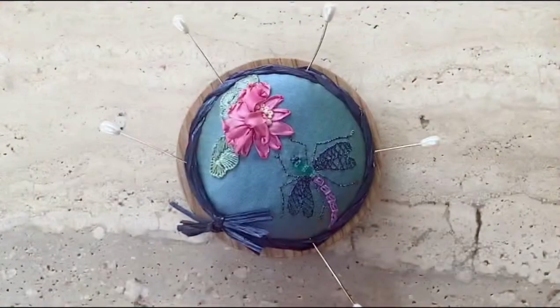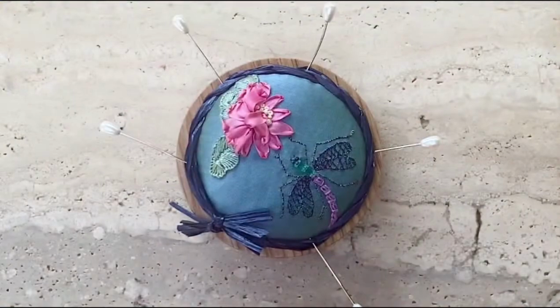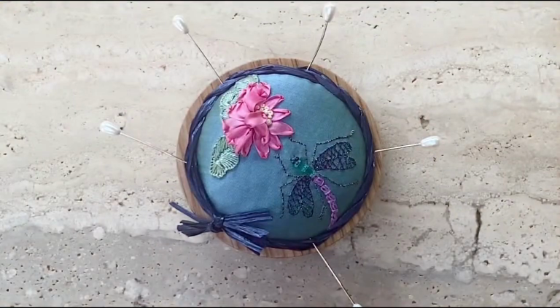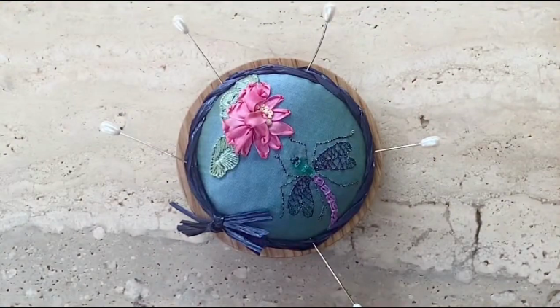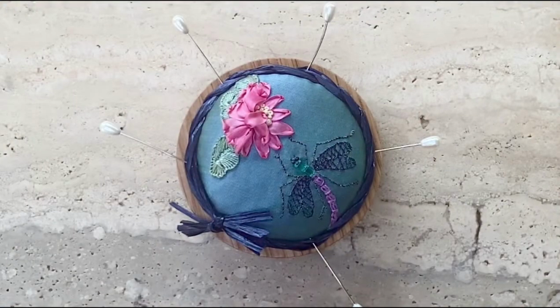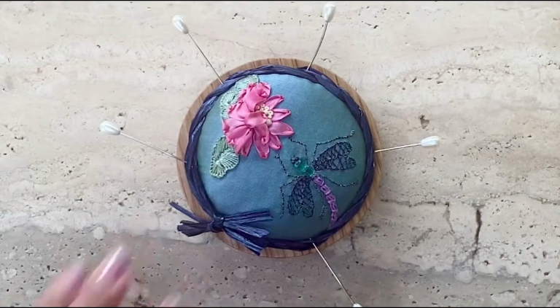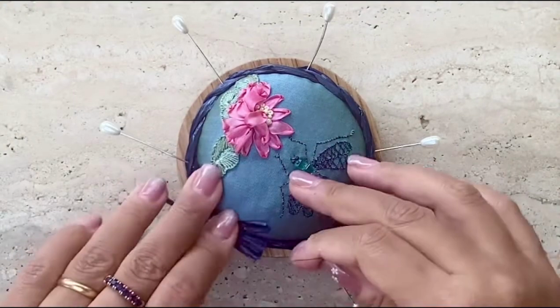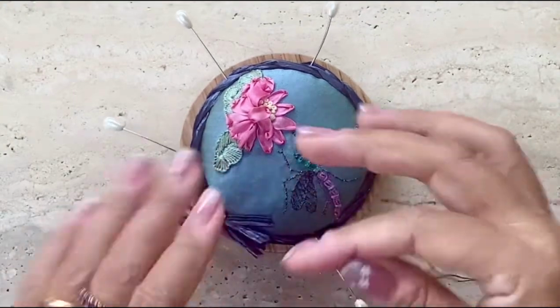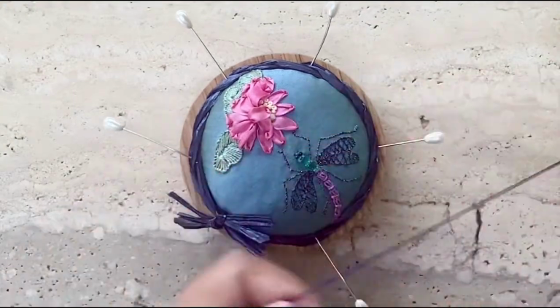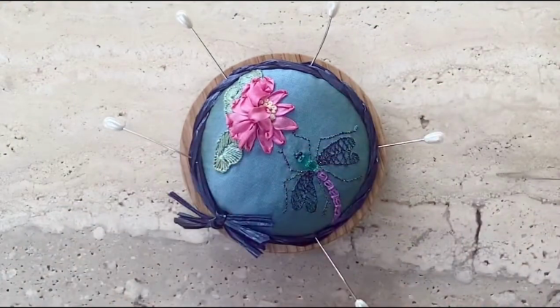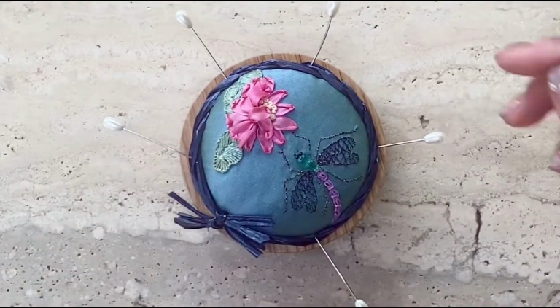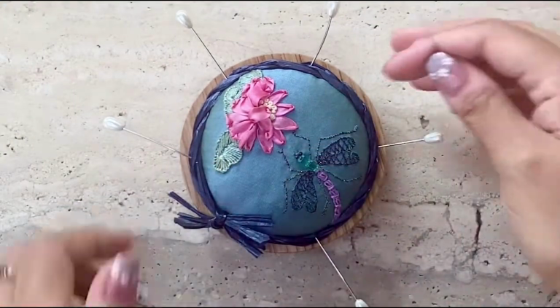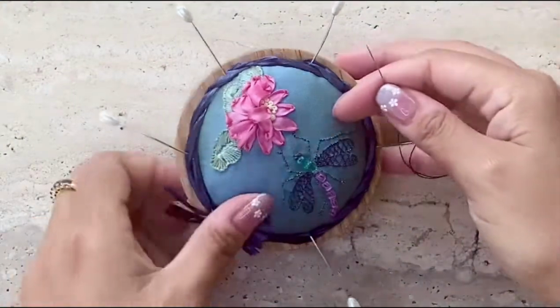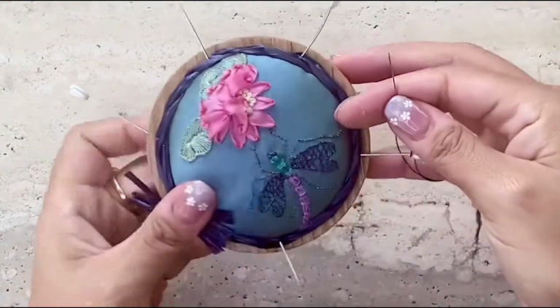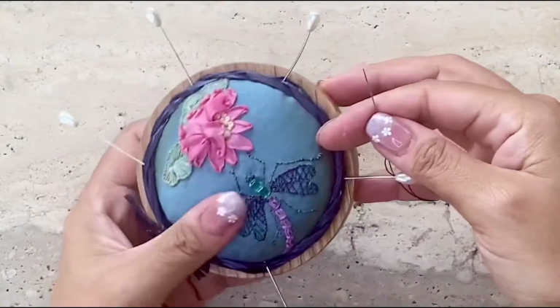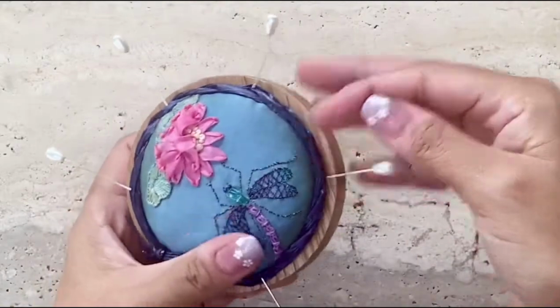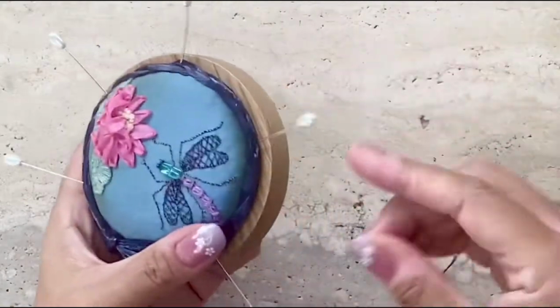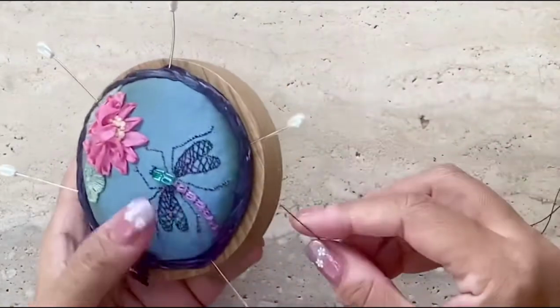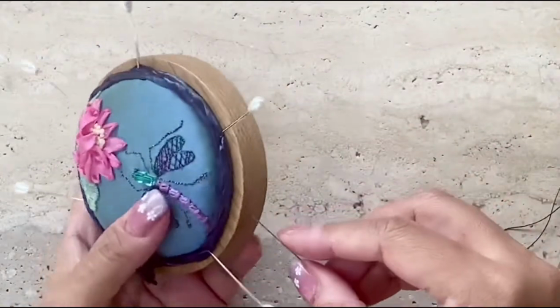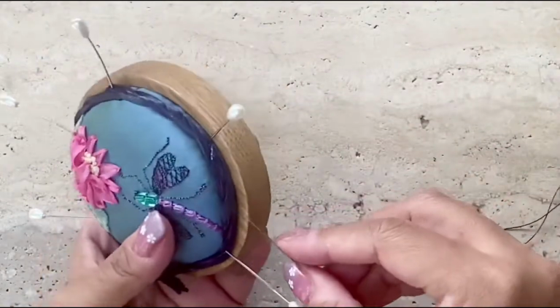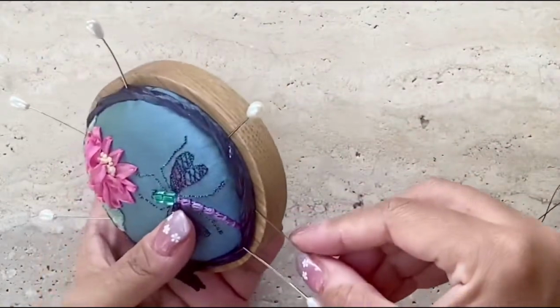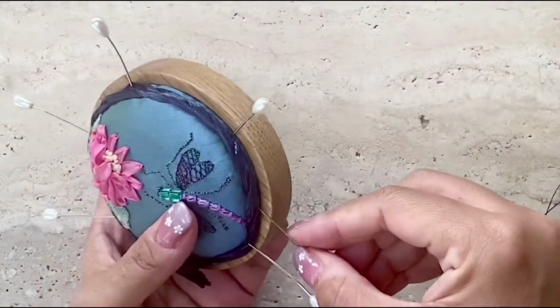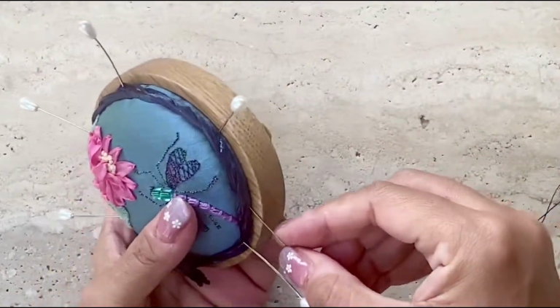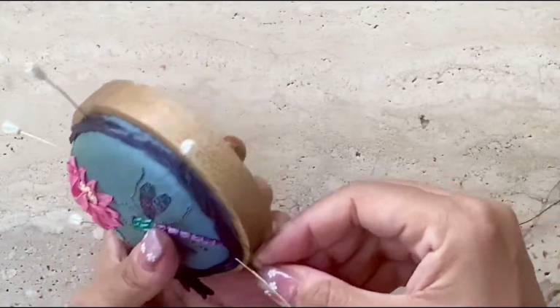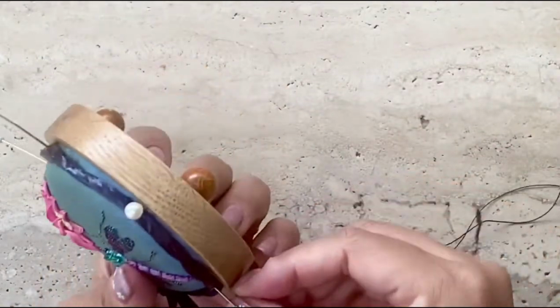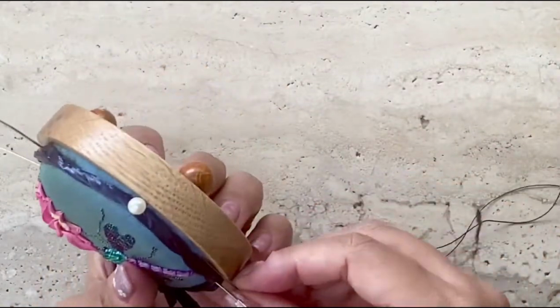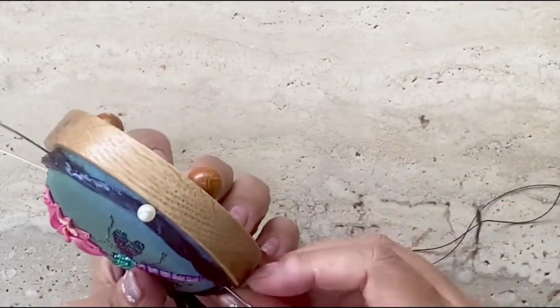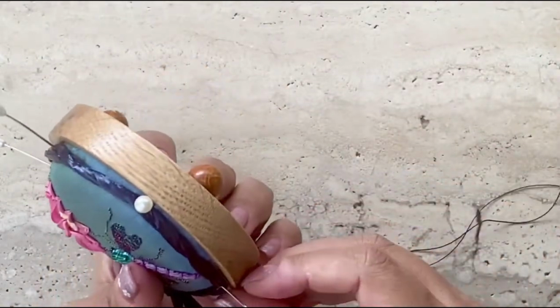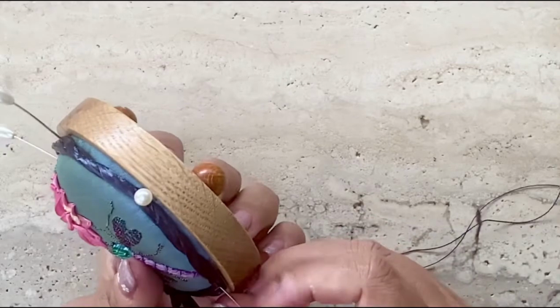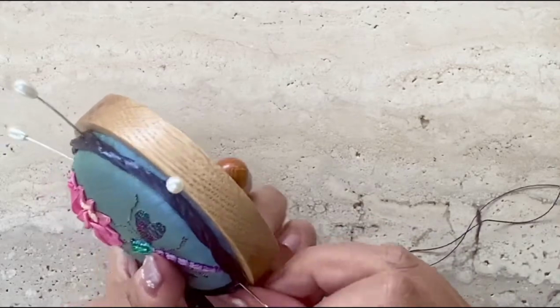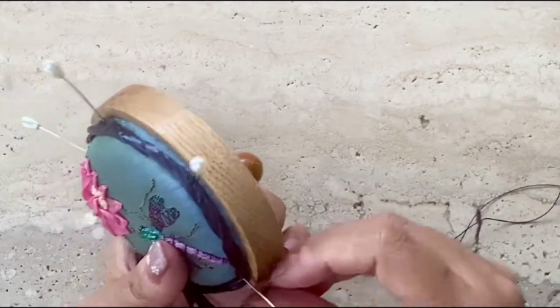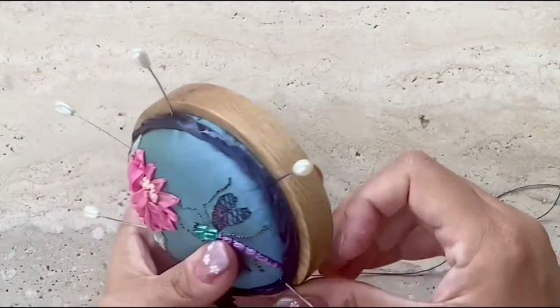For the final touch, I'm going to use a dark blue single strand of thread to stitch the cord to the pin cushion using tiny hidden stitches.